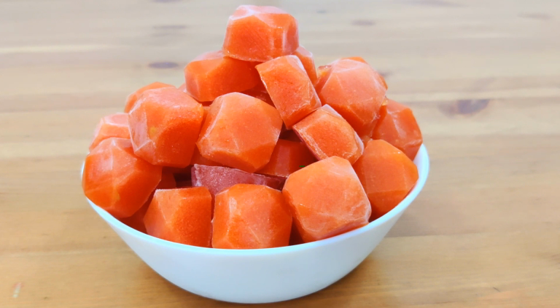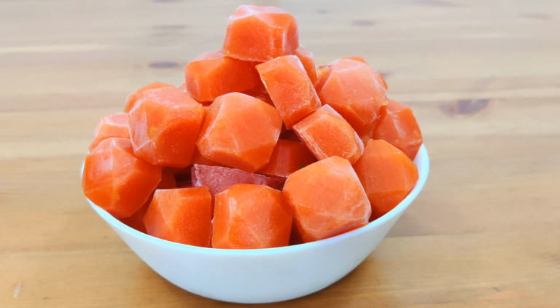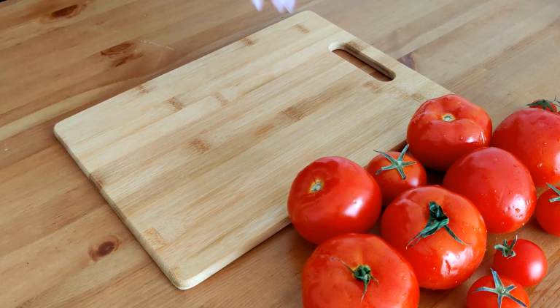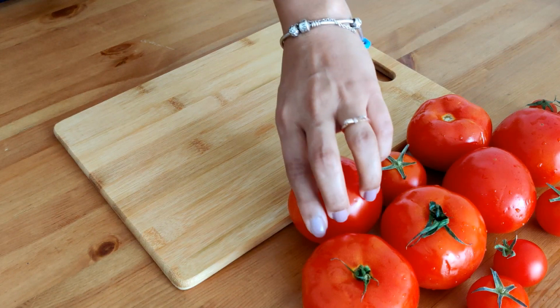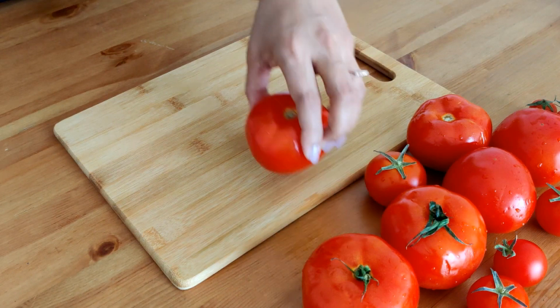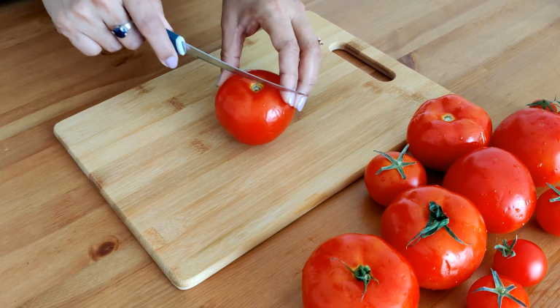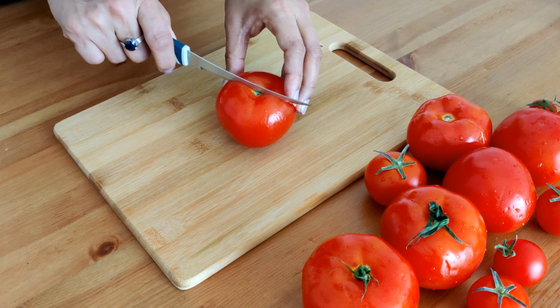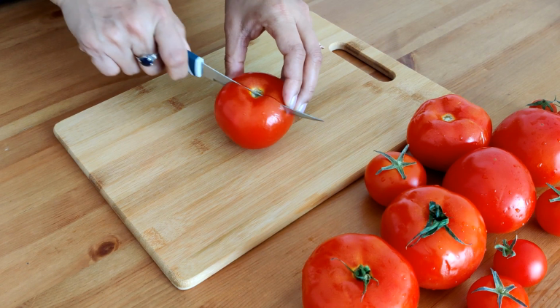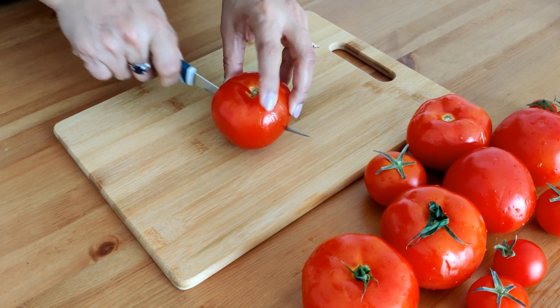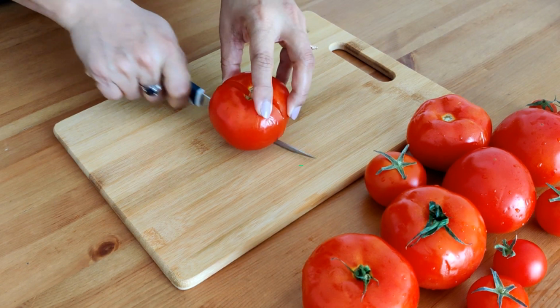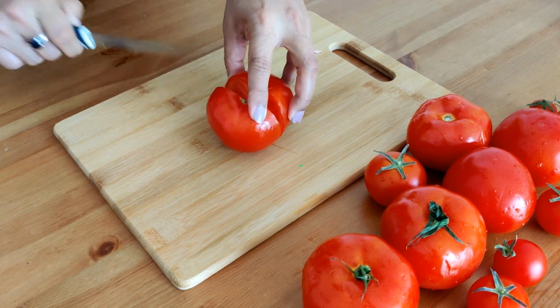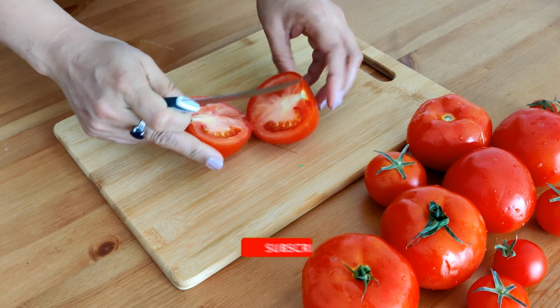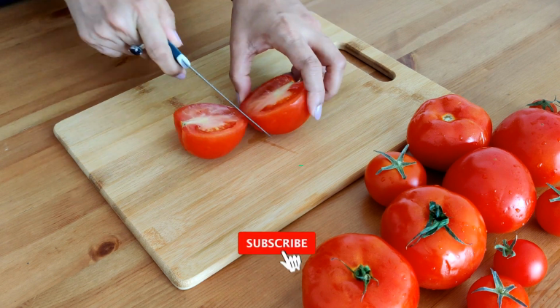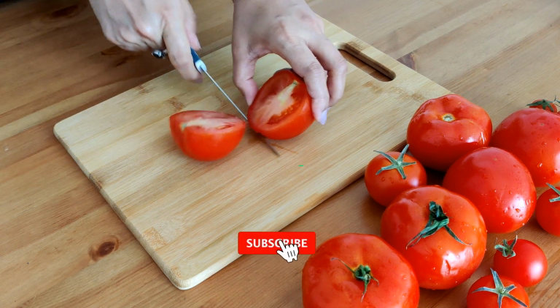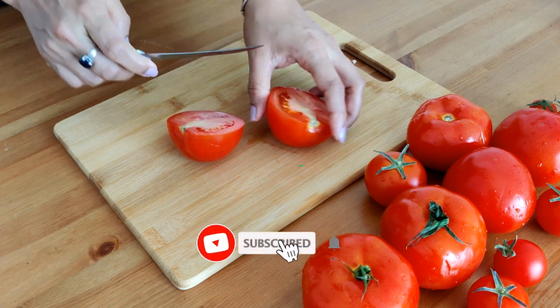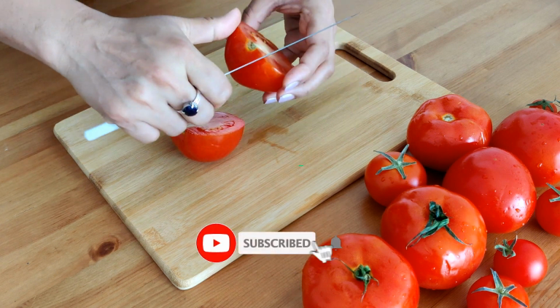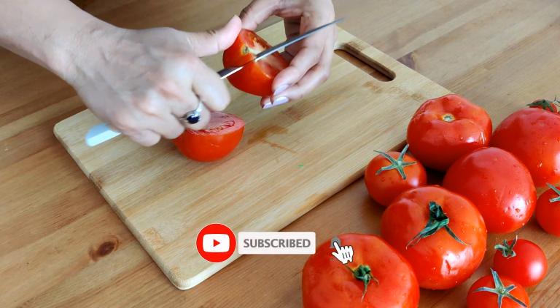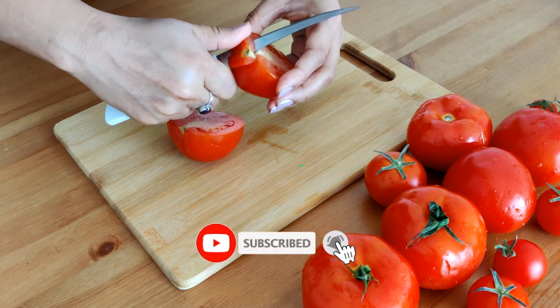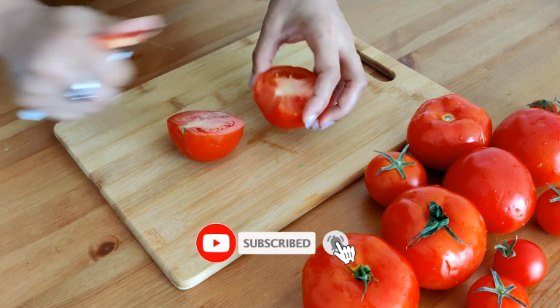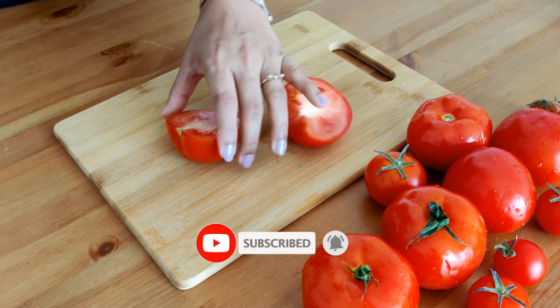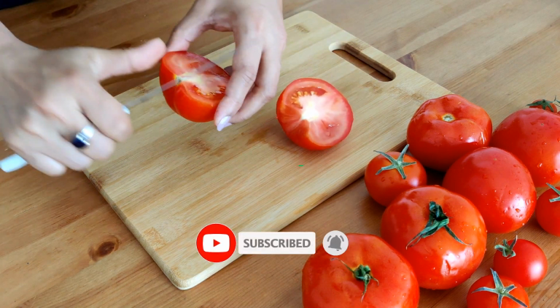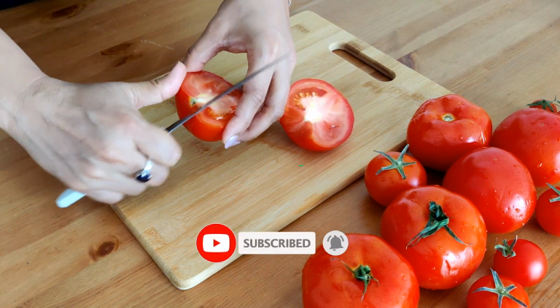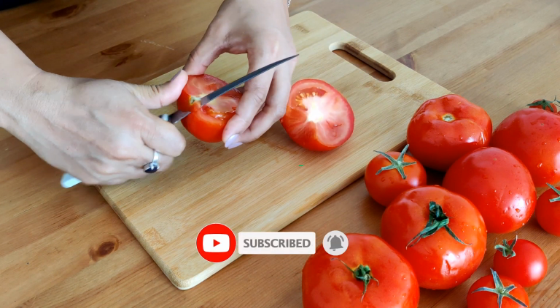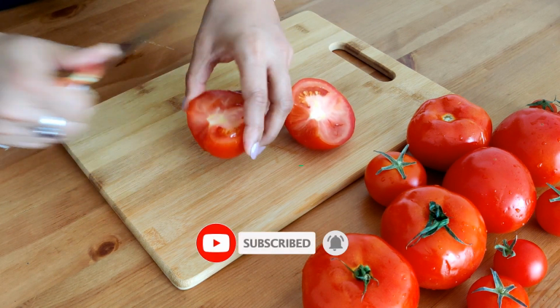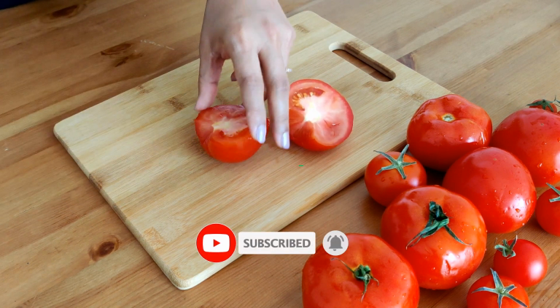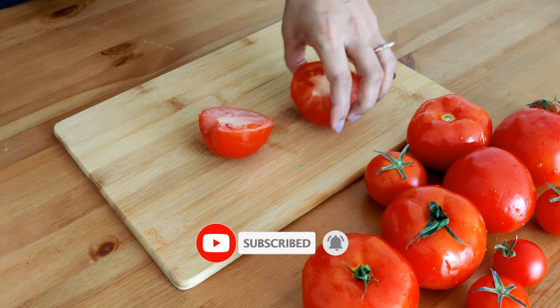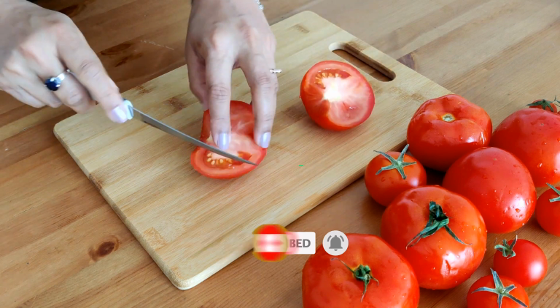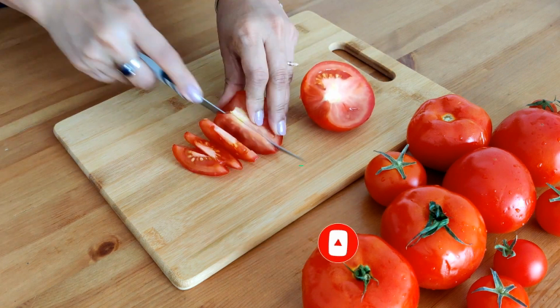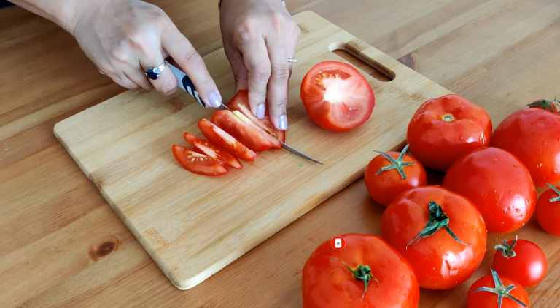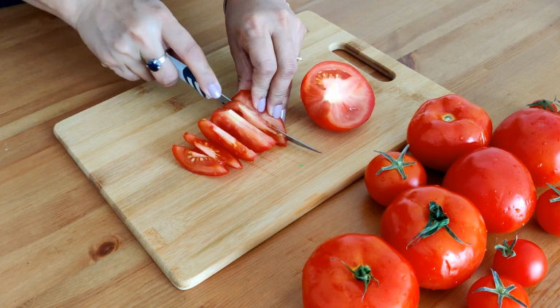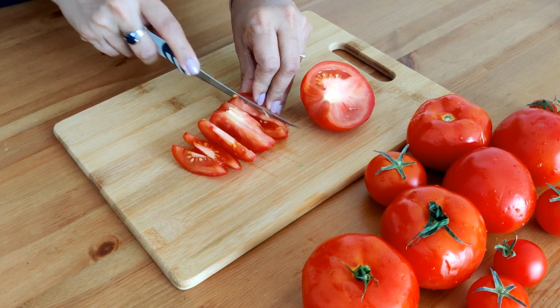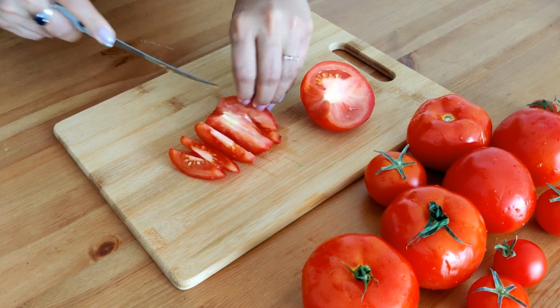We start by chopping clean, washed tomatoes. I have taken 1kg of these beautiful red plum tomatoes. I bought them at a good deal at the supermarket, and I never let go of a good deal, especially on fresh fruits and veggies — the more the merrier.